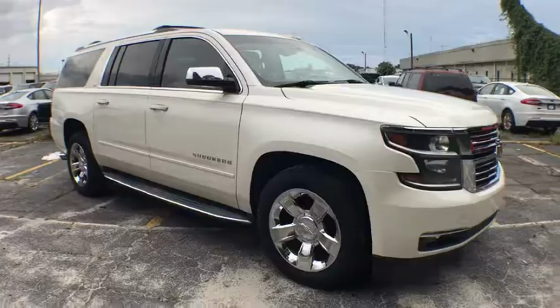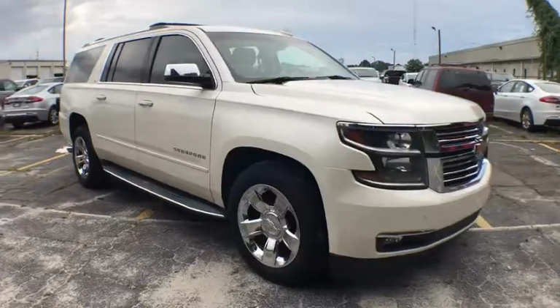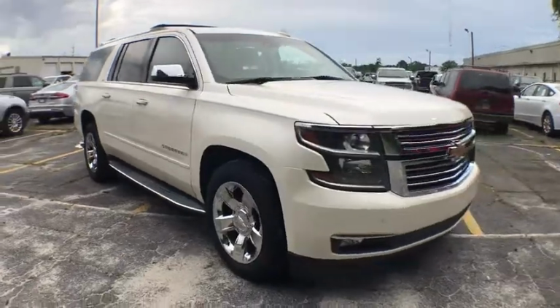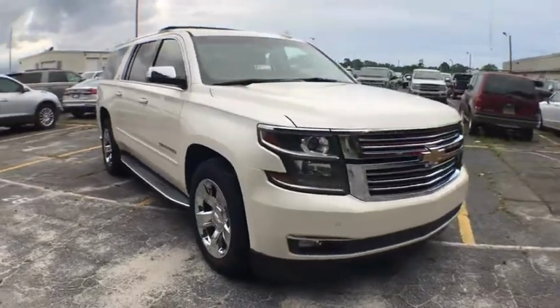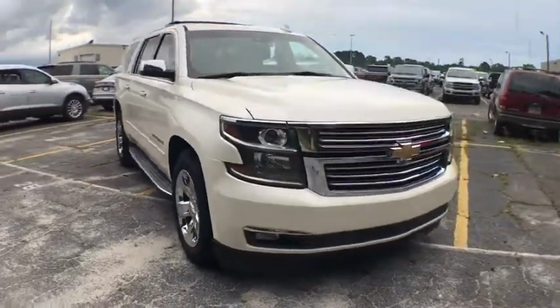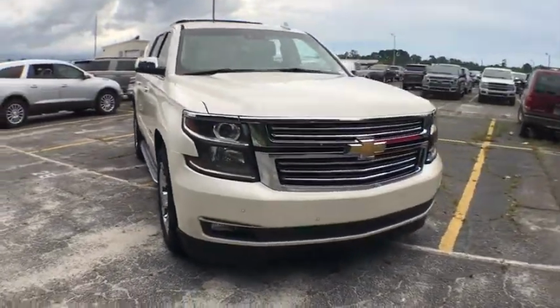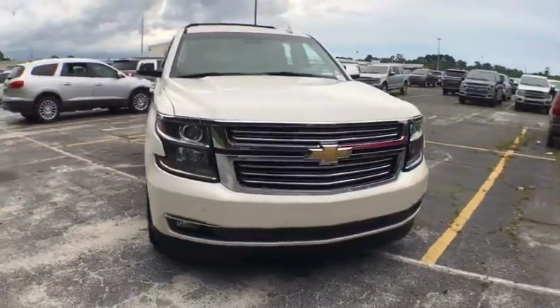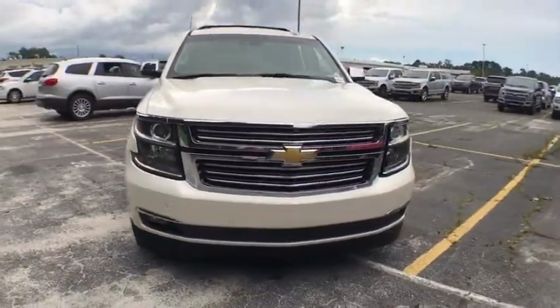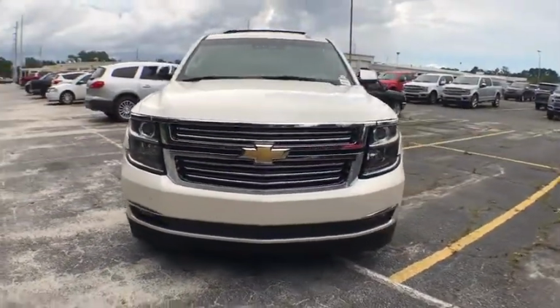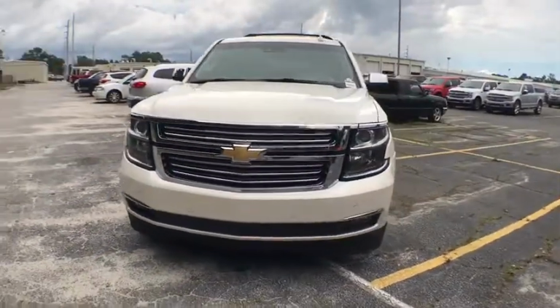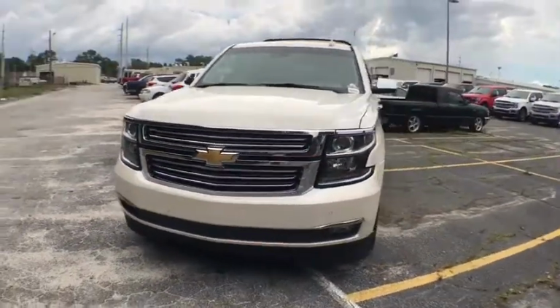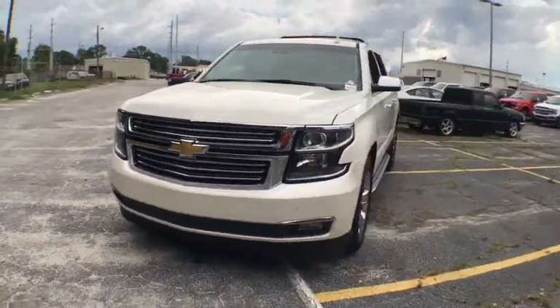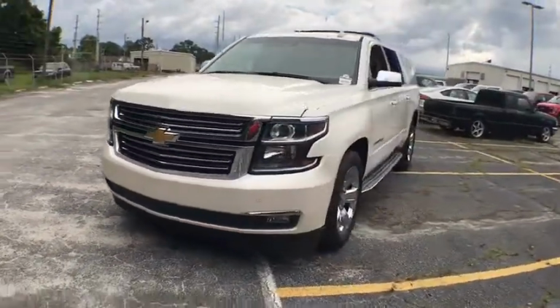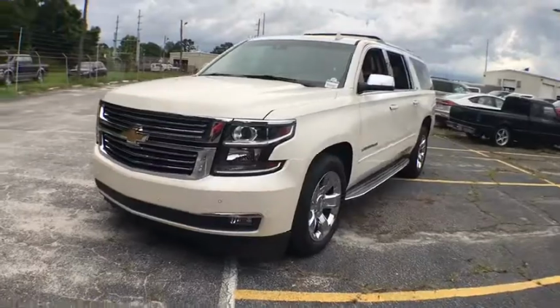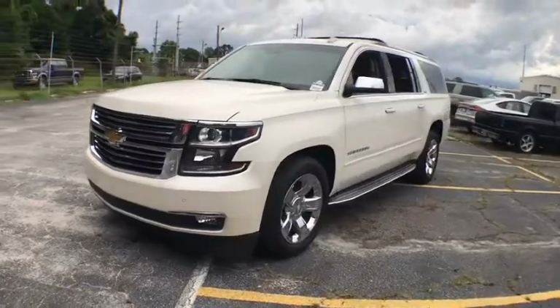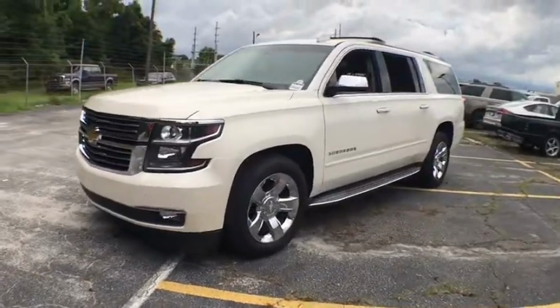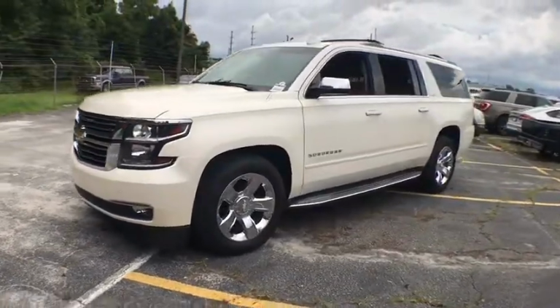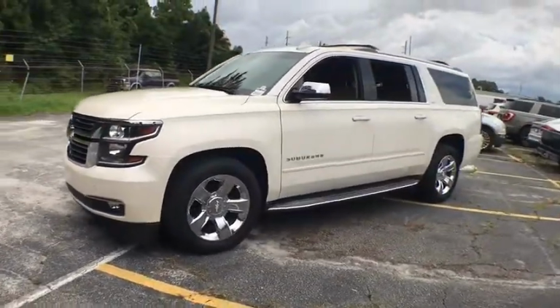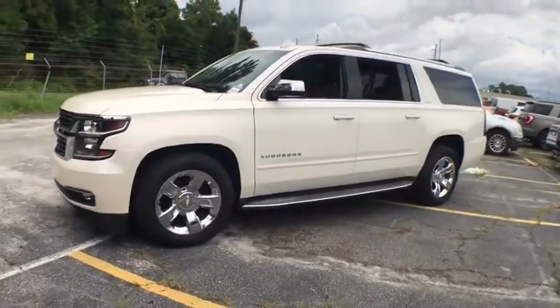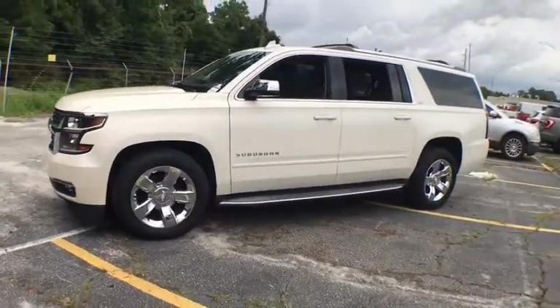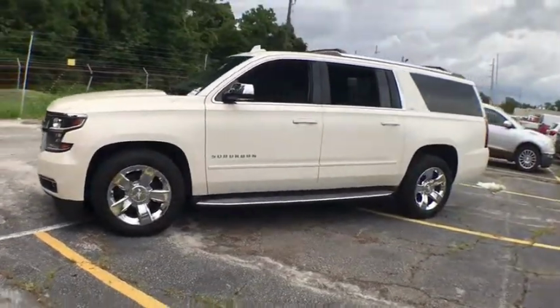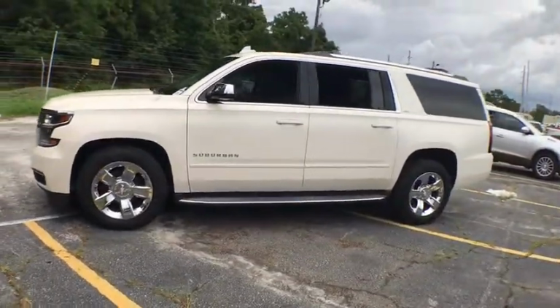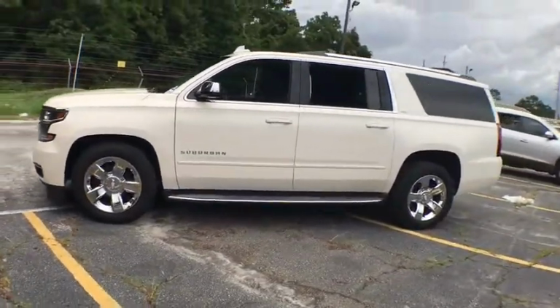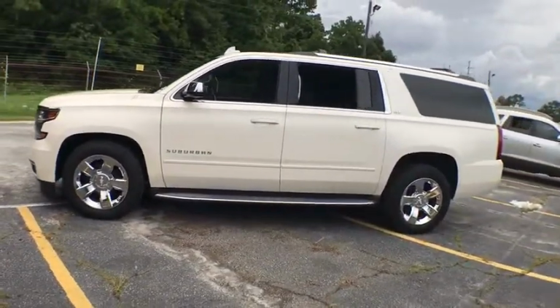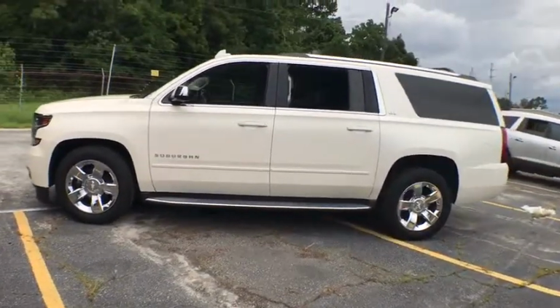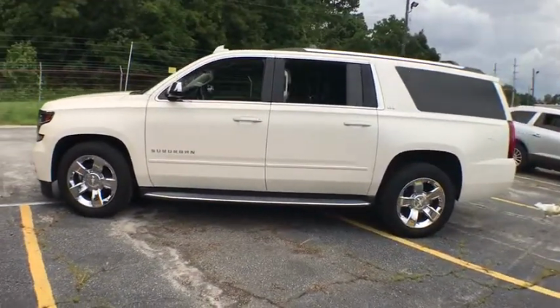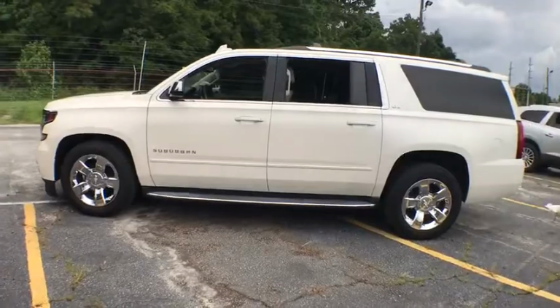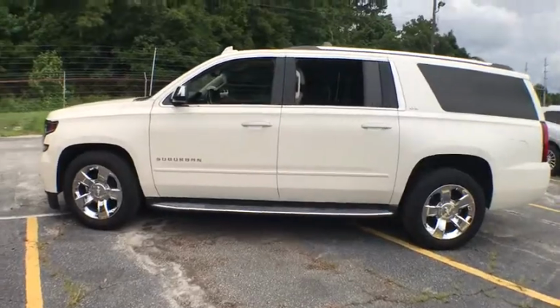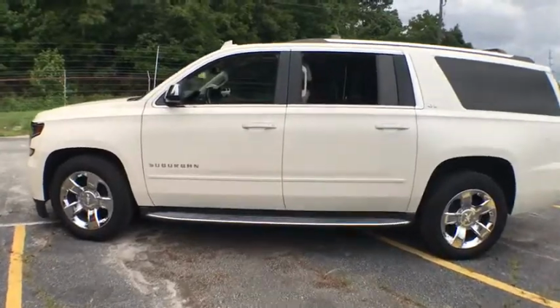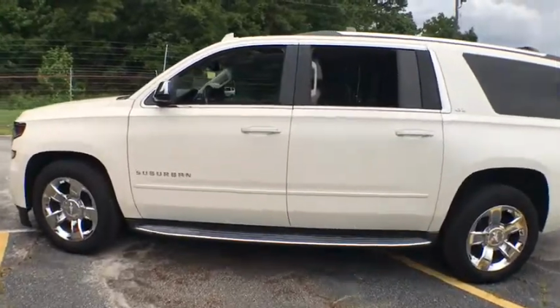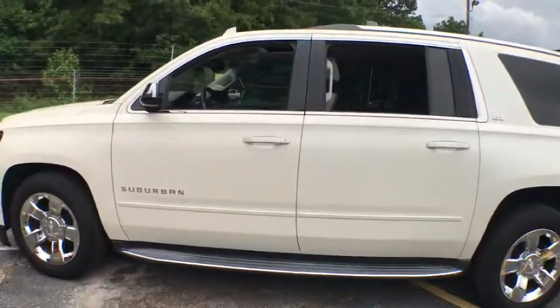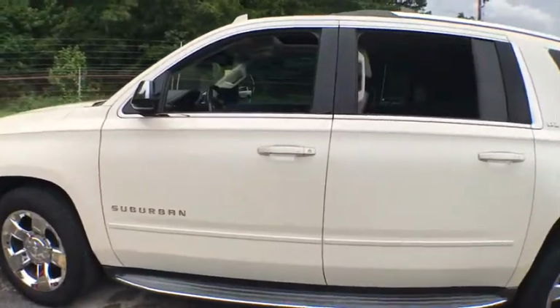The 2015 Chevrolet Suburban. The Suburban excels at towing heavy trailers, hauling loads of people and gear, and enduring hard use and rugged terrain. This vehicle has less than 60,000 miles.